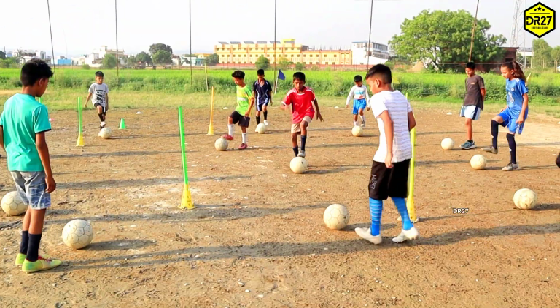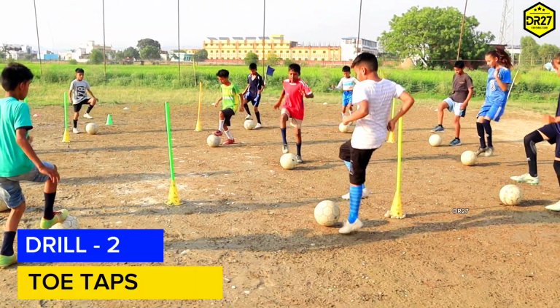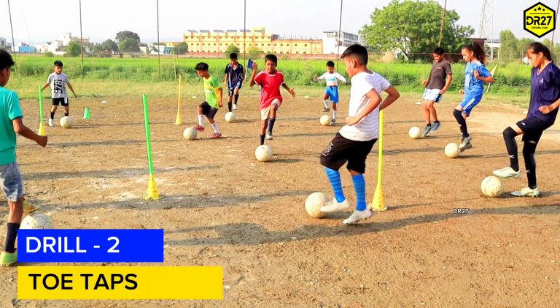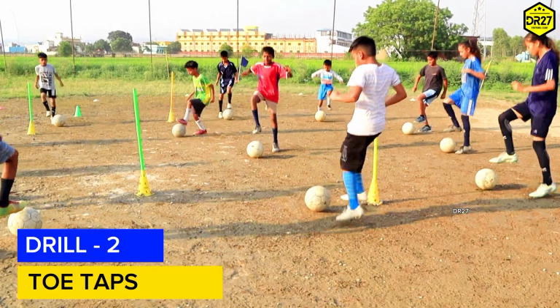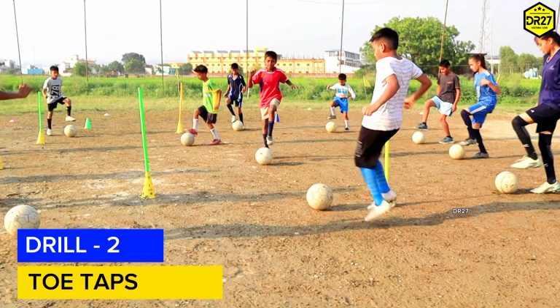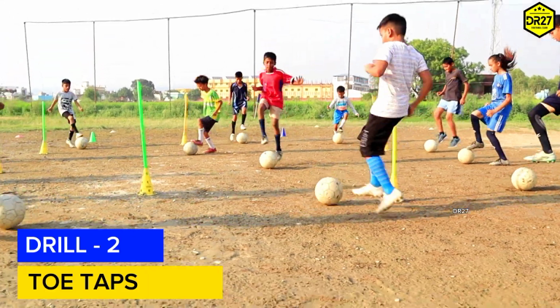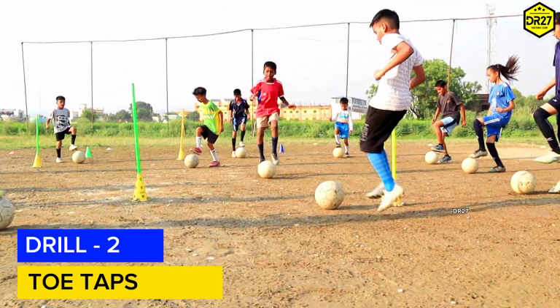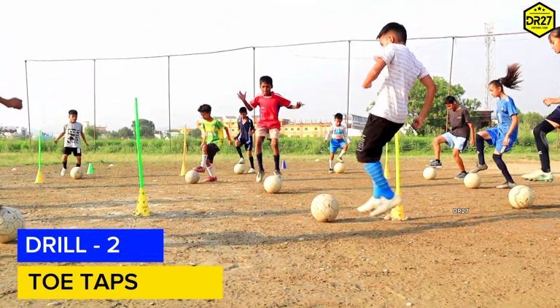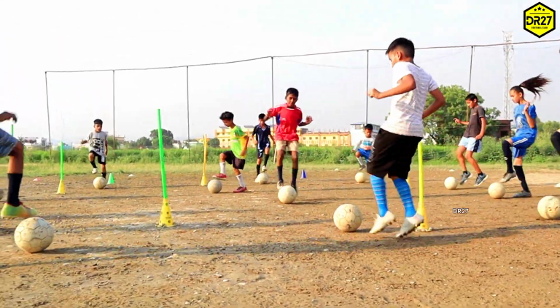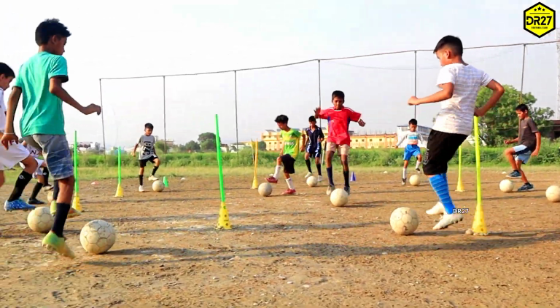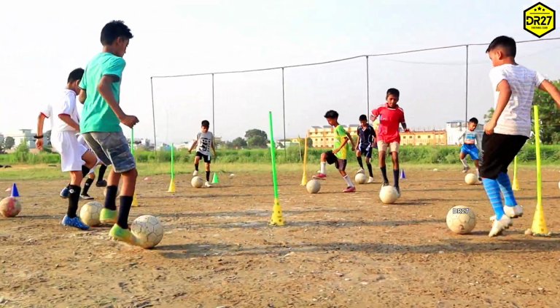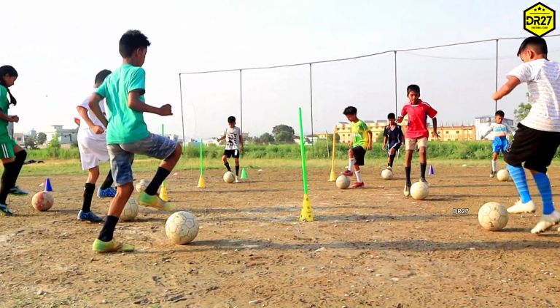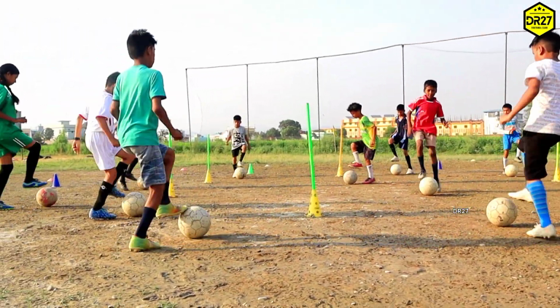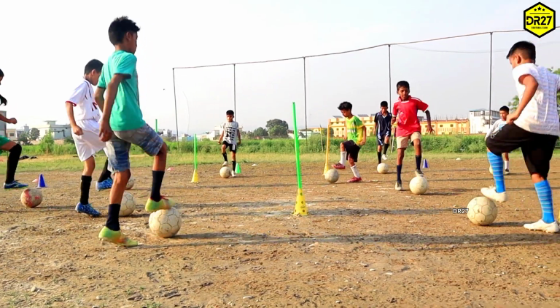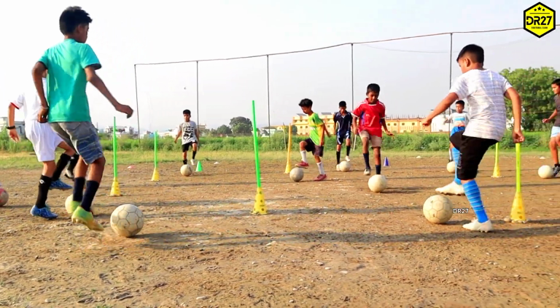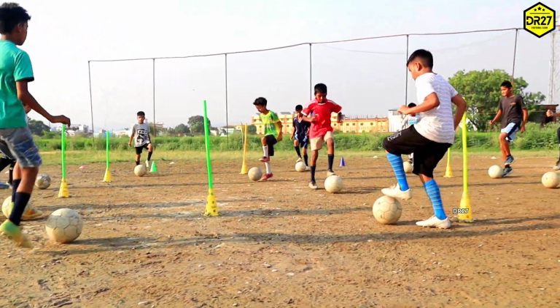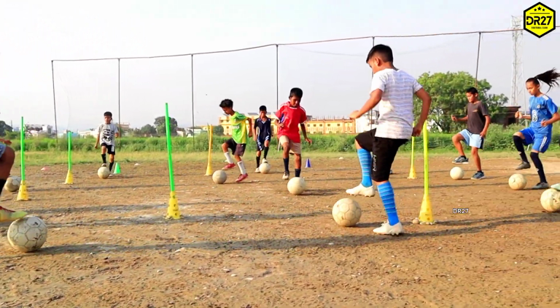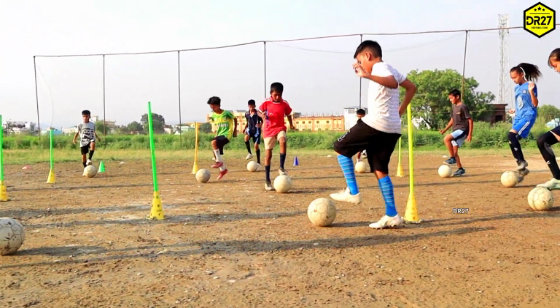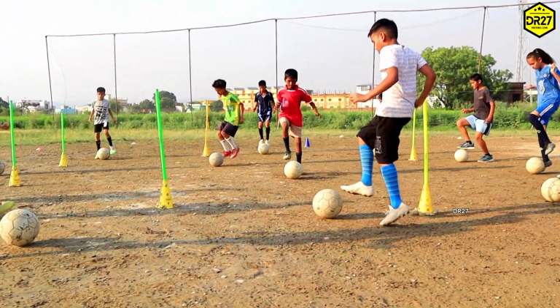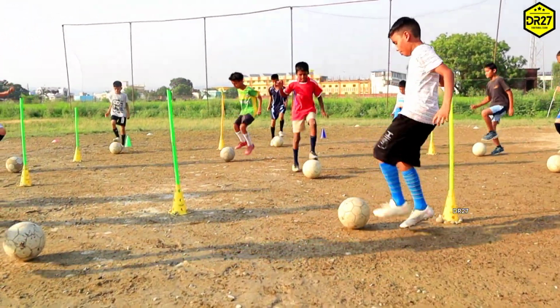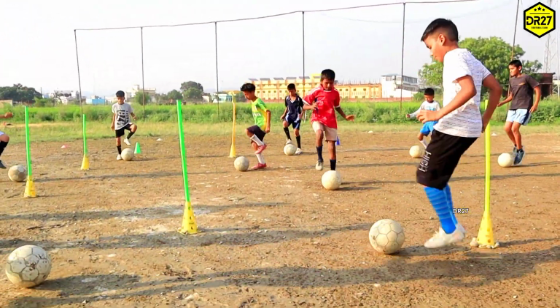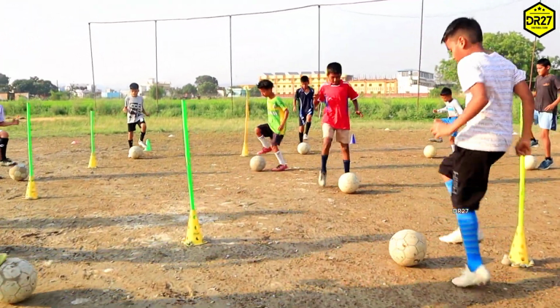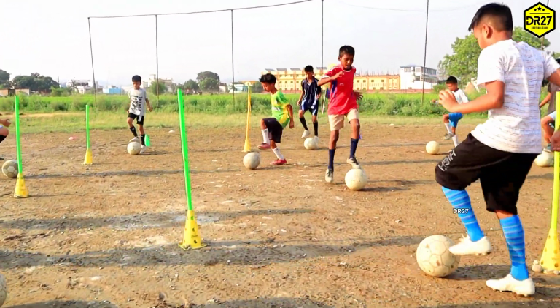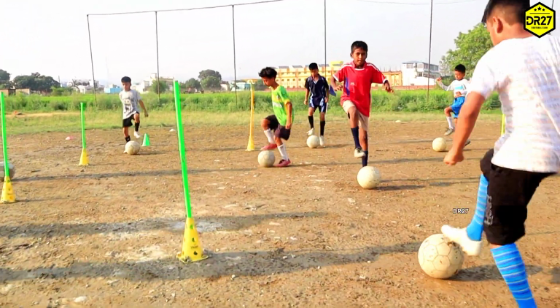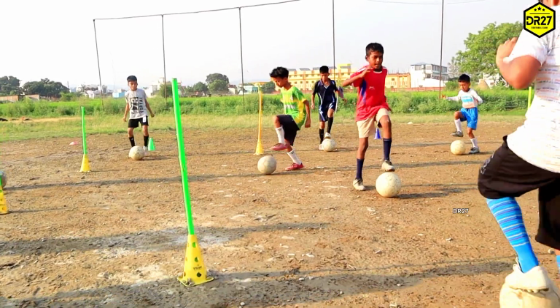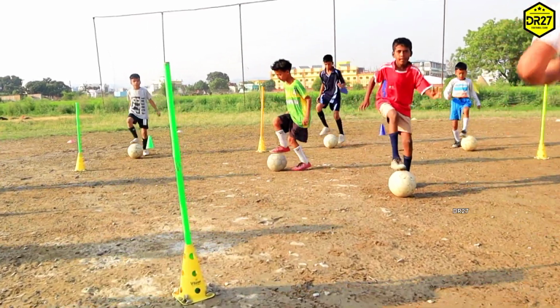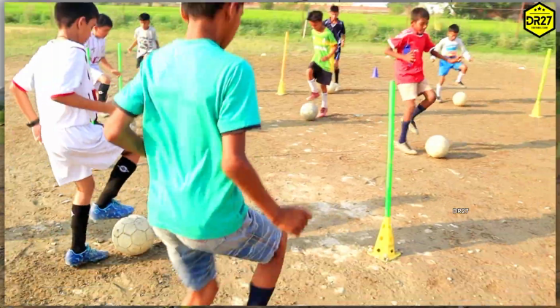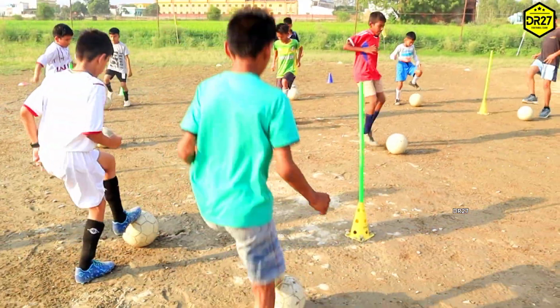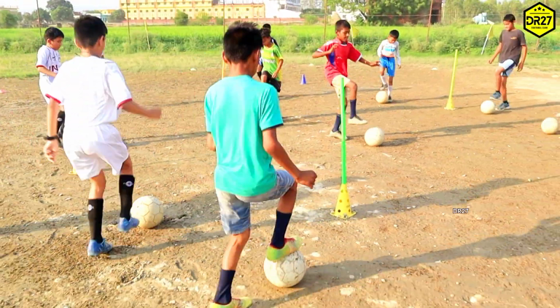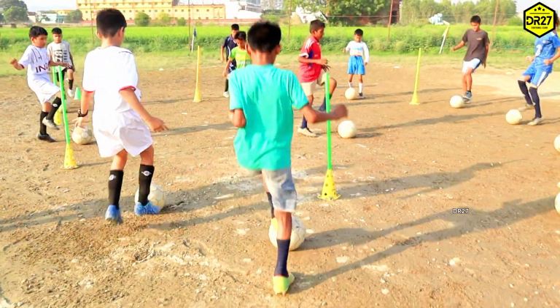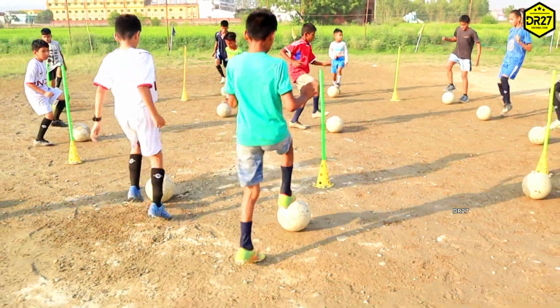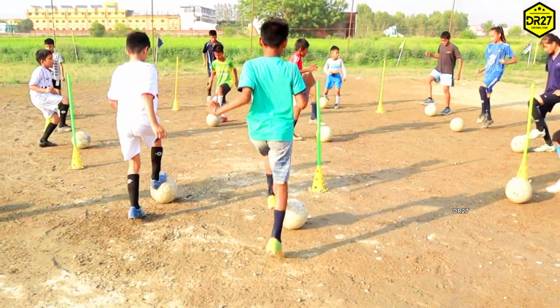Toe tap करने के लिए कुछ key points हैं जिनको आपको ध्यान में रखना है। Number one: use toe studs, switch feet quickly, touch and remove foot fast, ball in front of player, ball should stay in same spot.